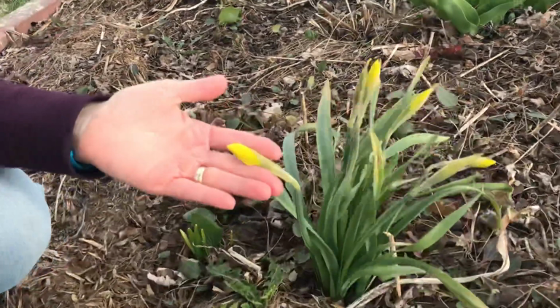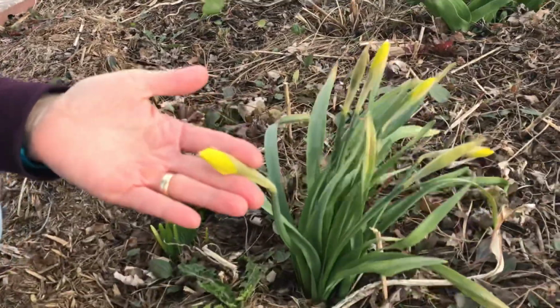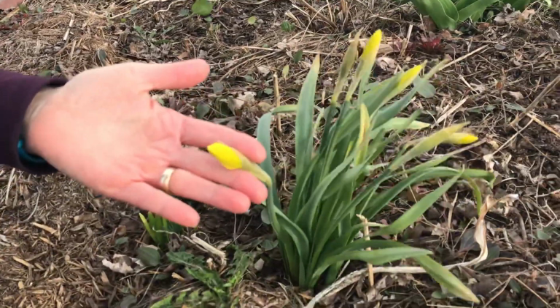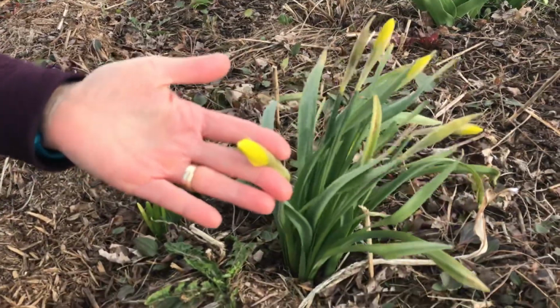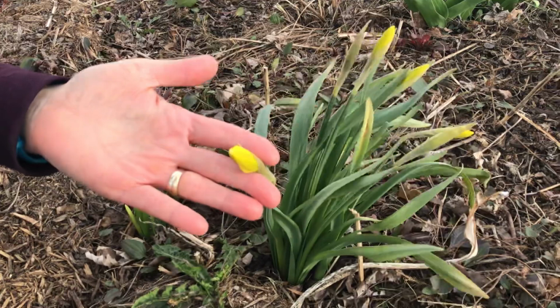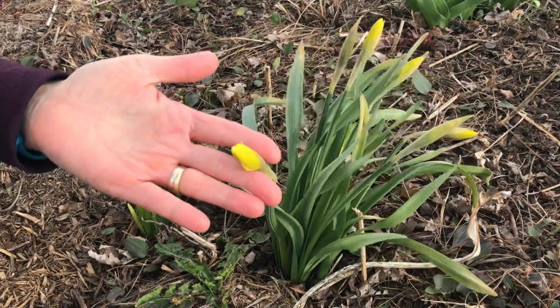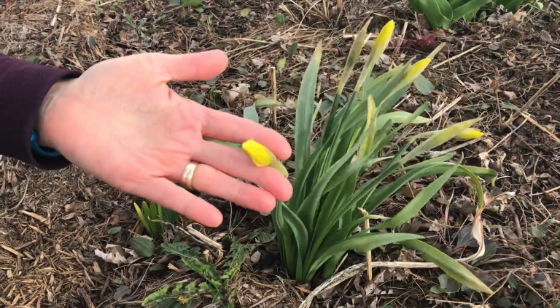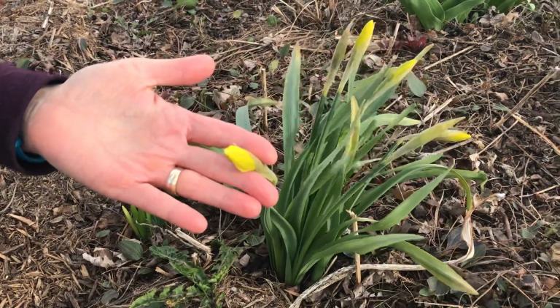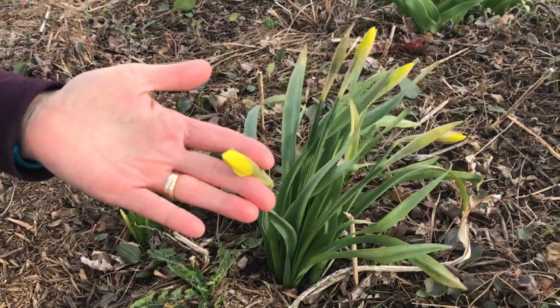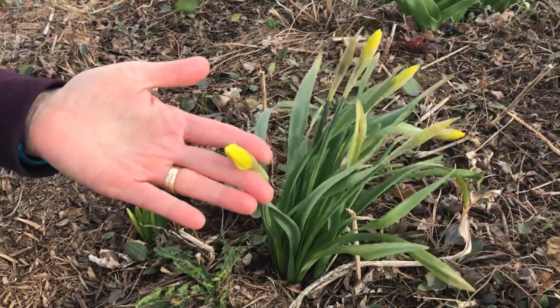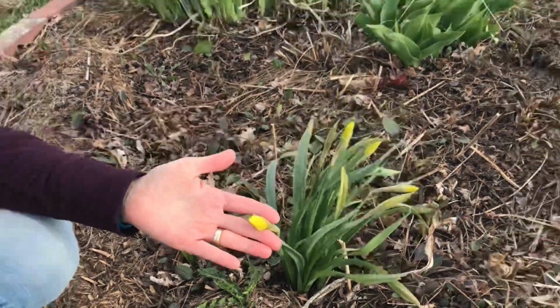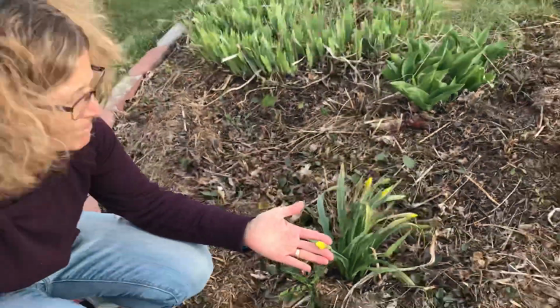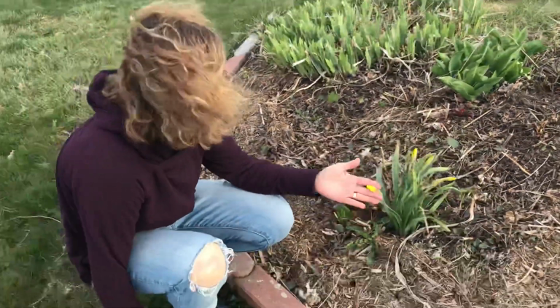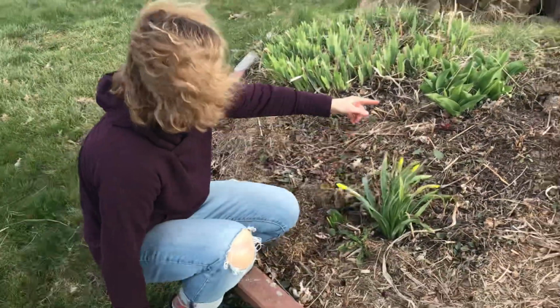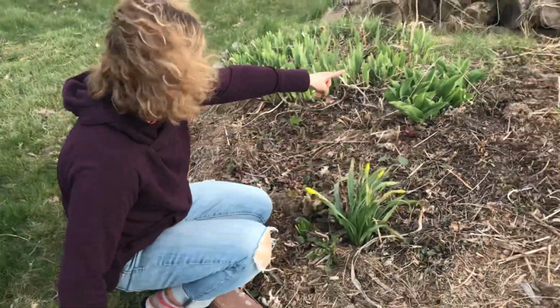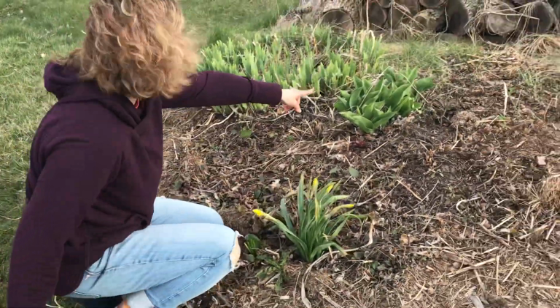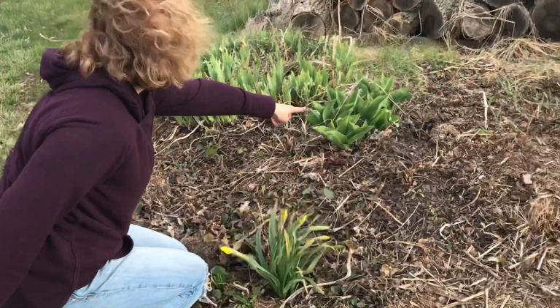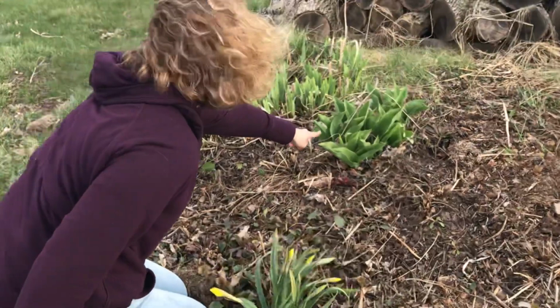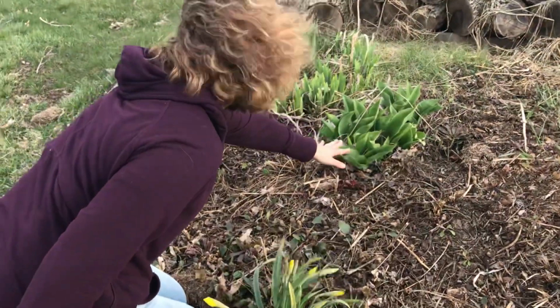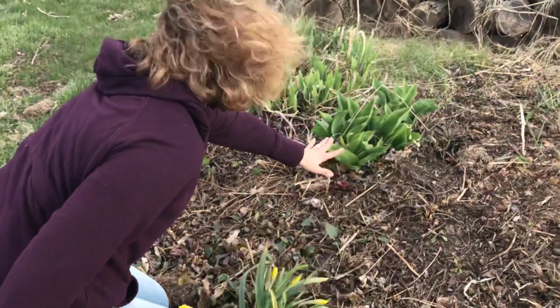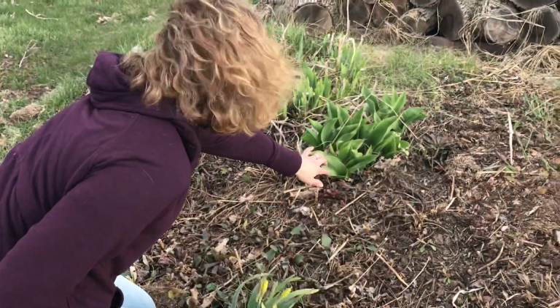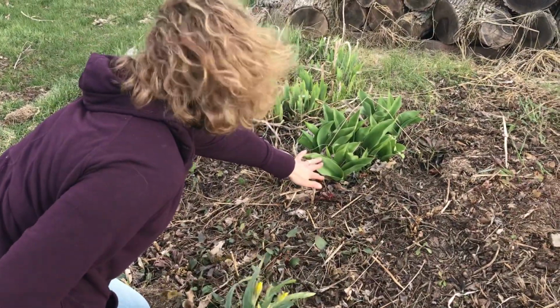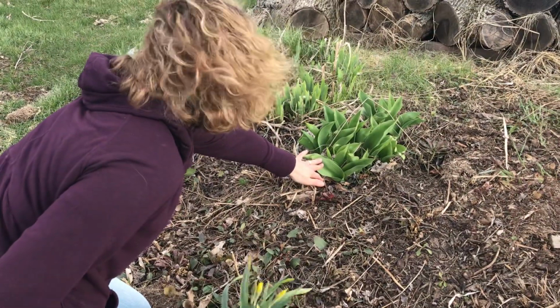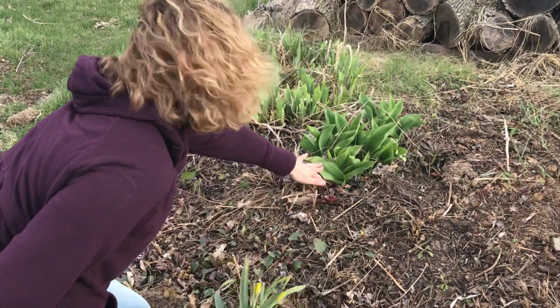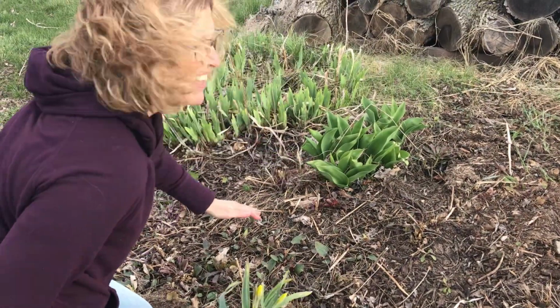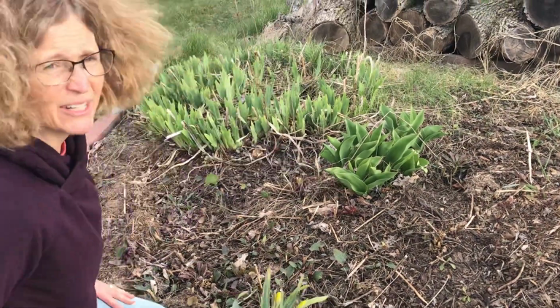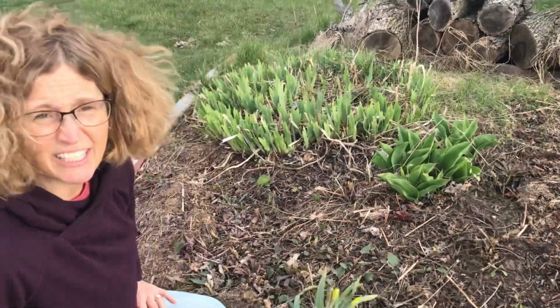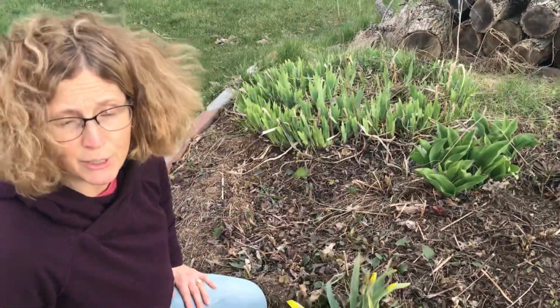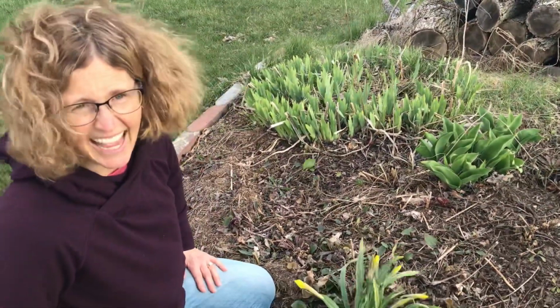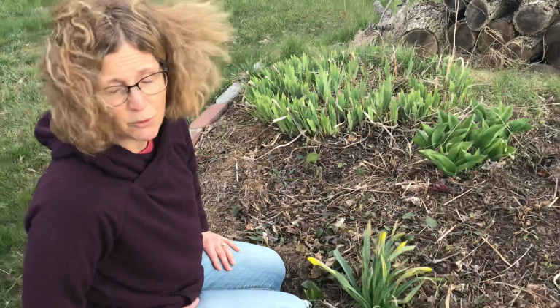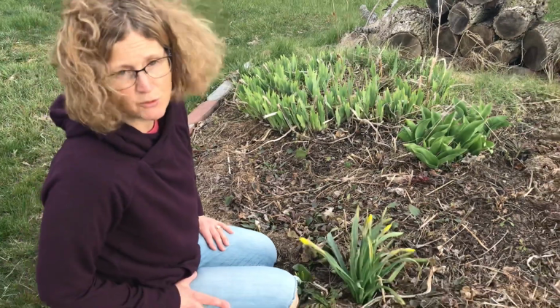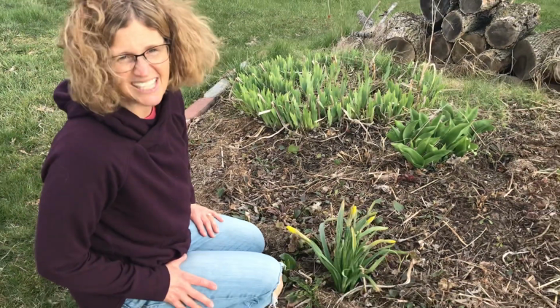I bet by the next time we have our spring video, I bet they will be open. These are going to be tulips. And so far I just see the leaves. I don't see any flowers yet. We'll have to wait and see.